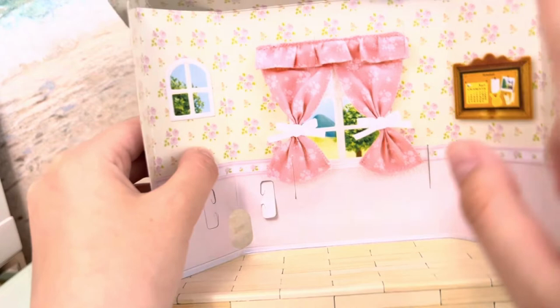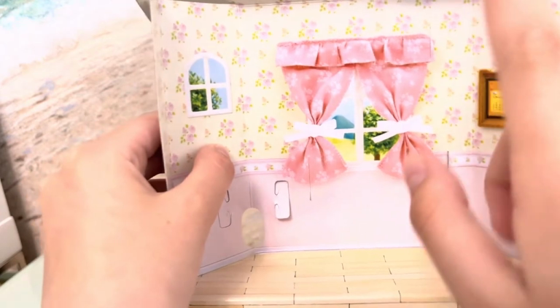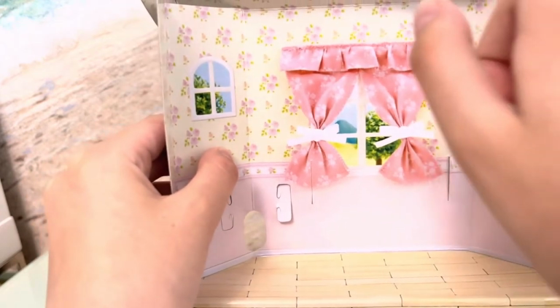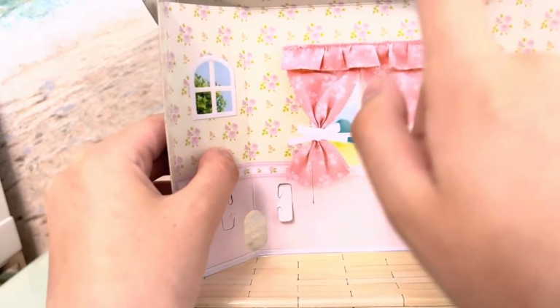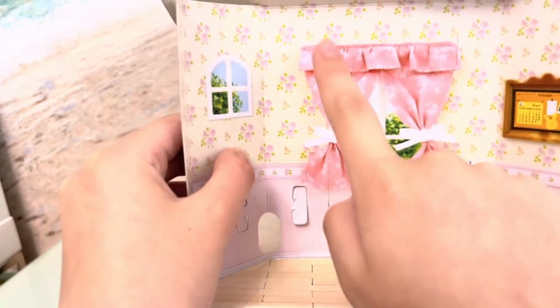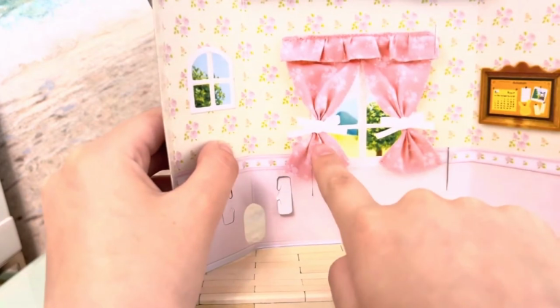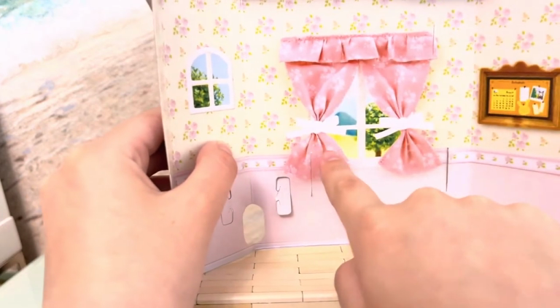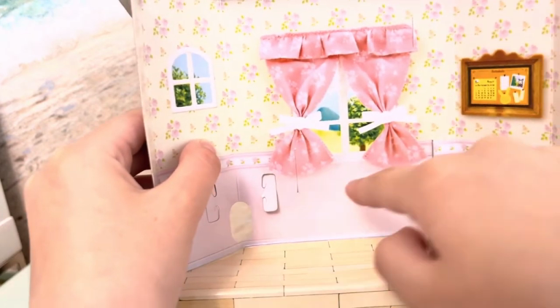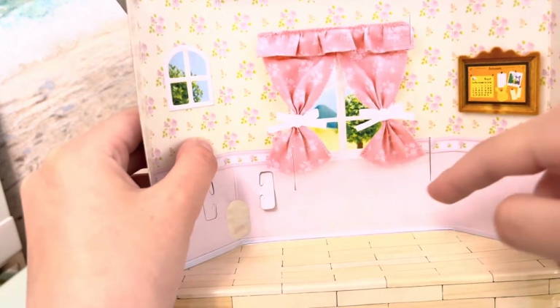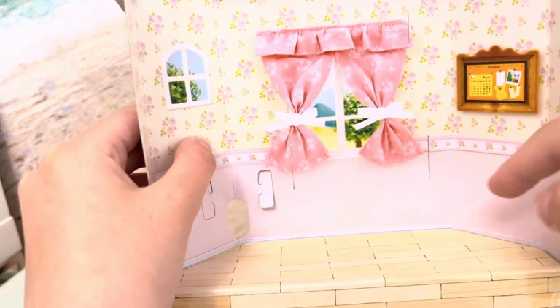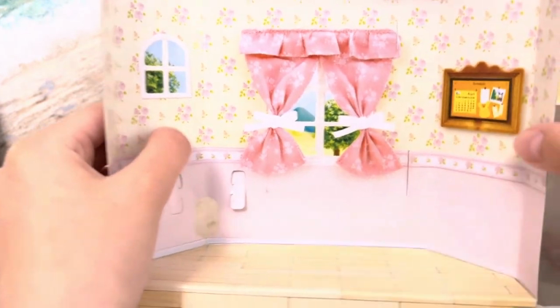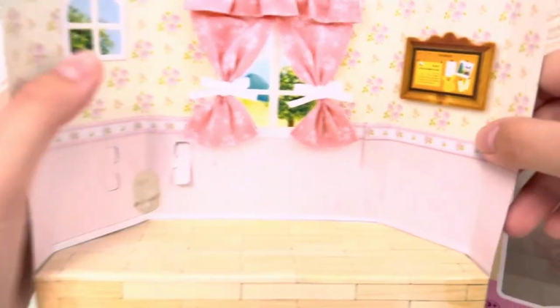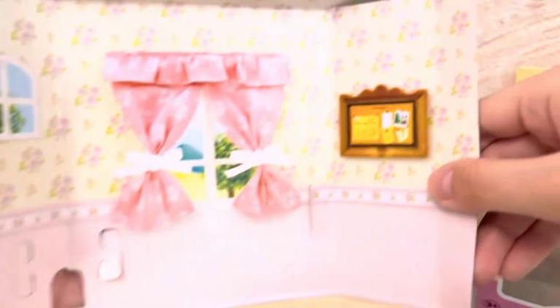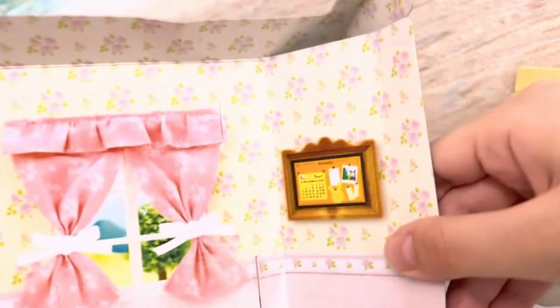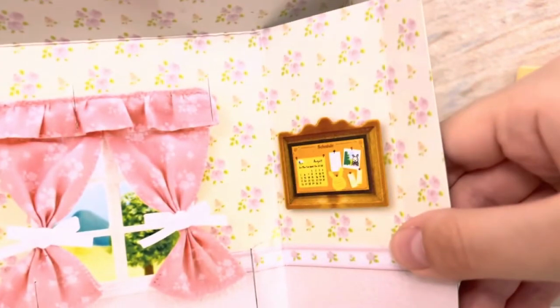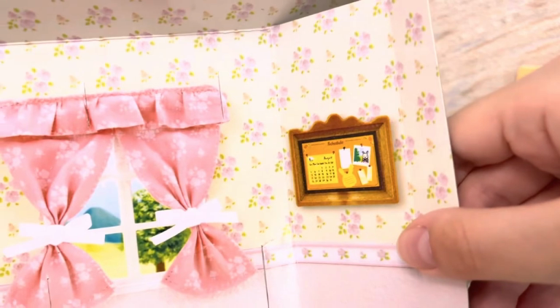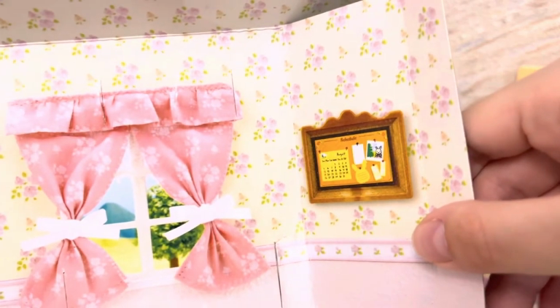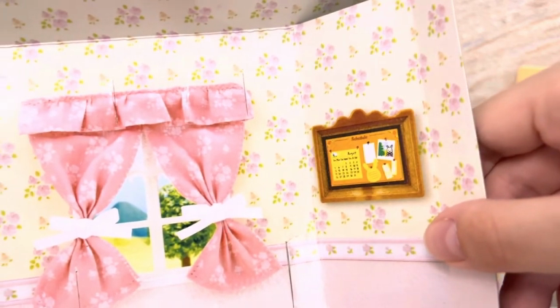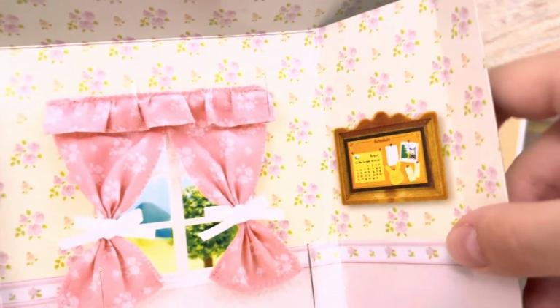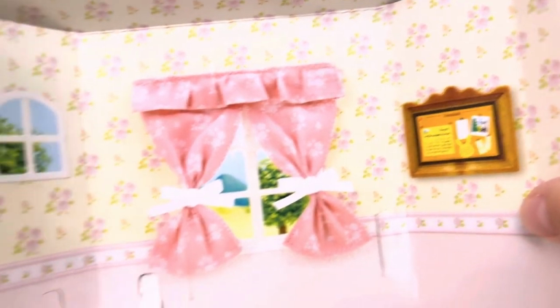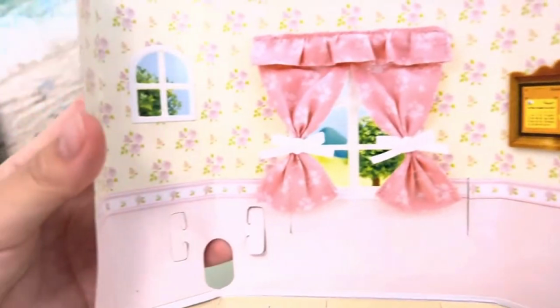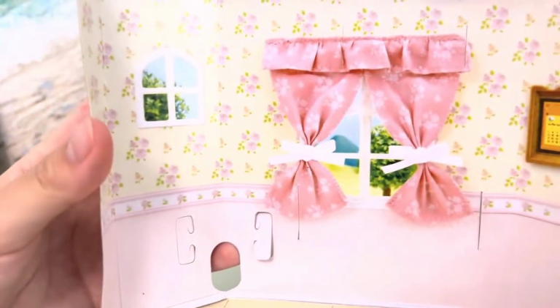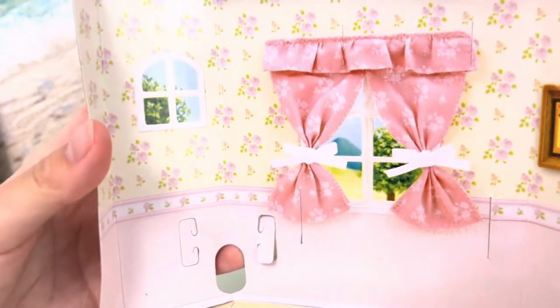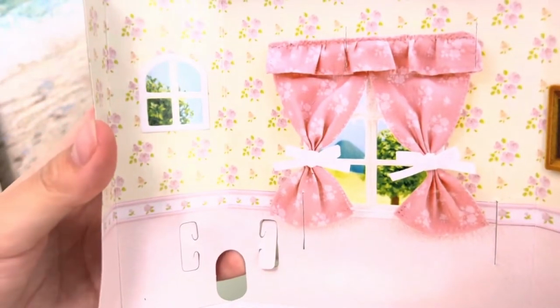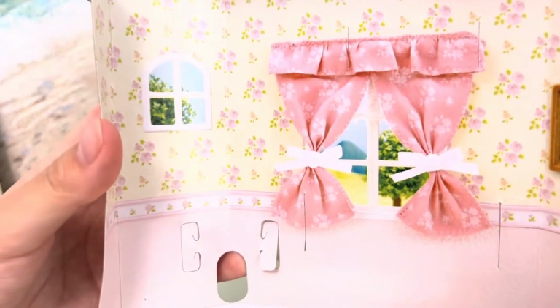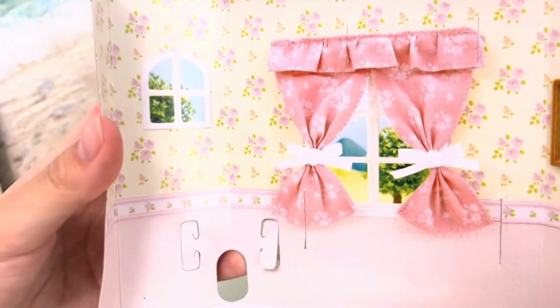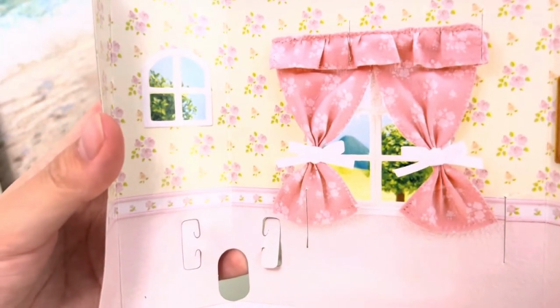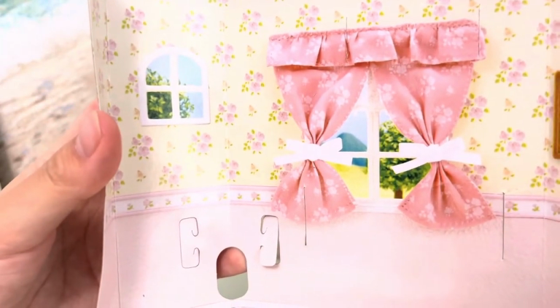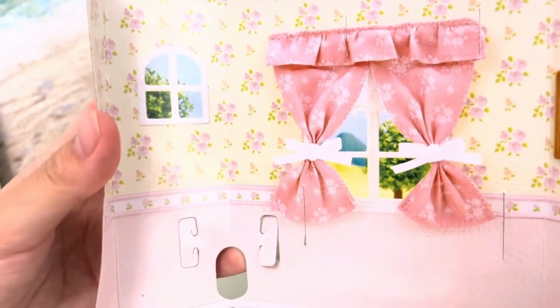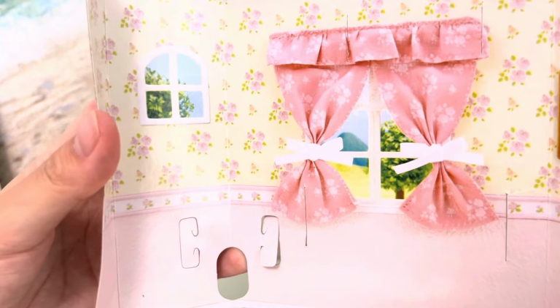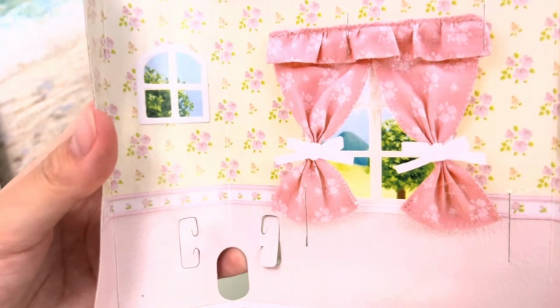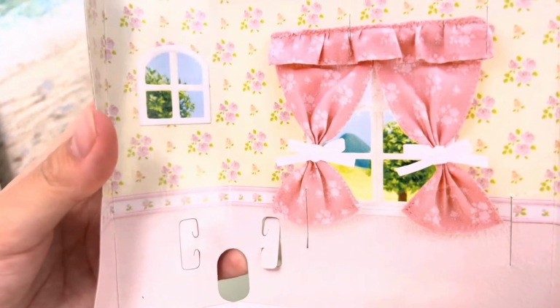Pretty nice pink curtains. This painting on the wall — a very nice view from the window.